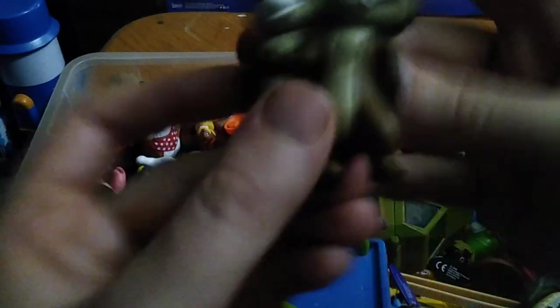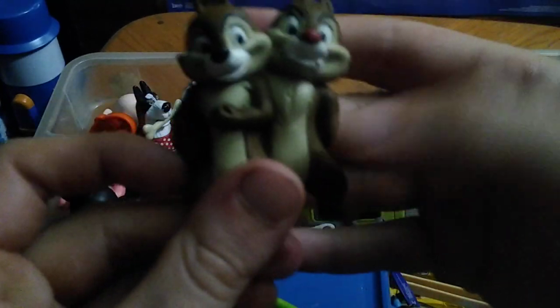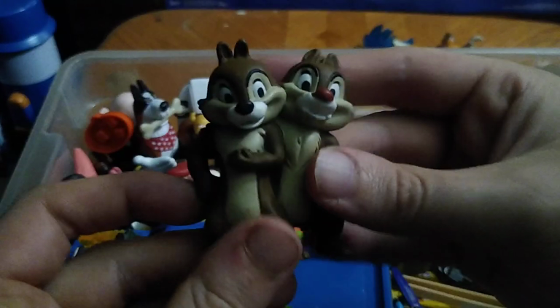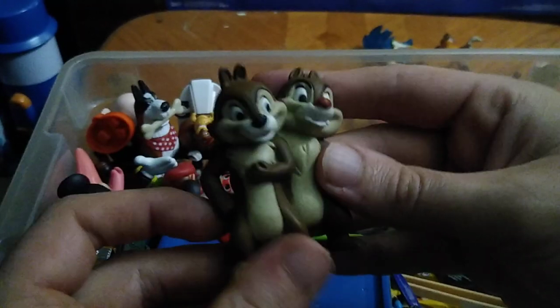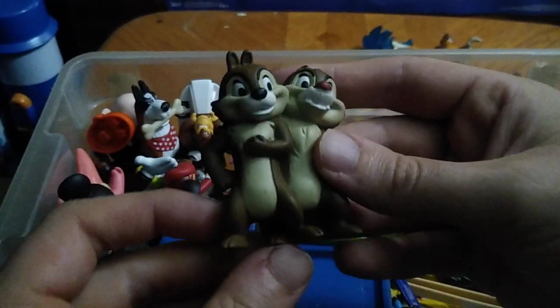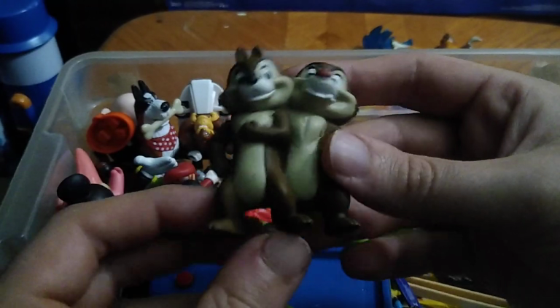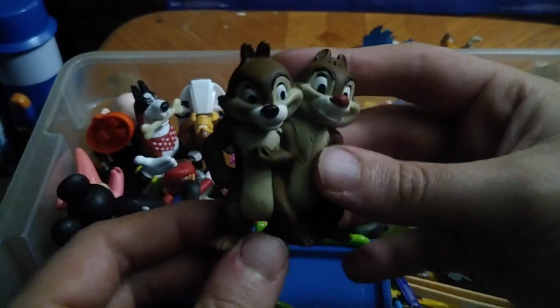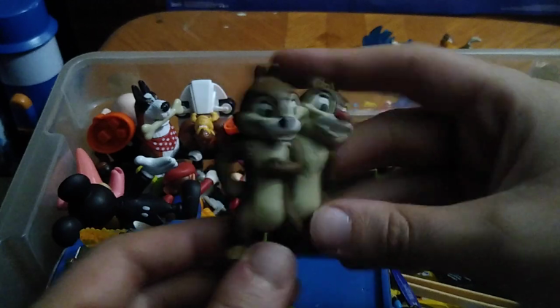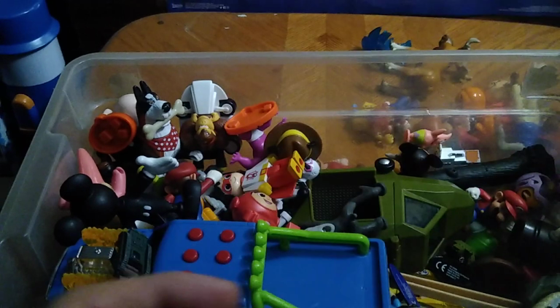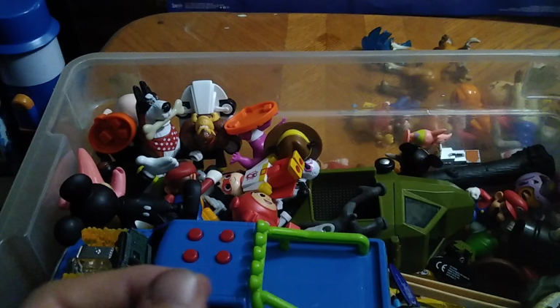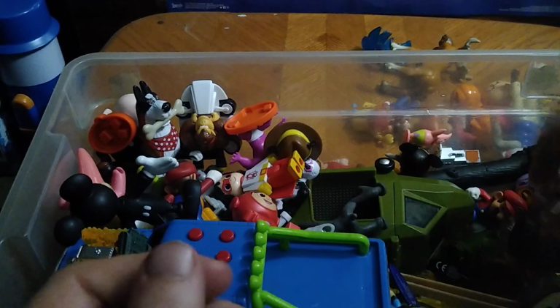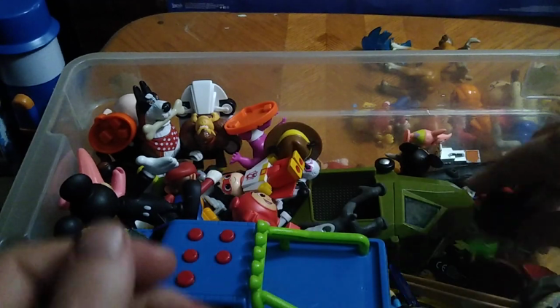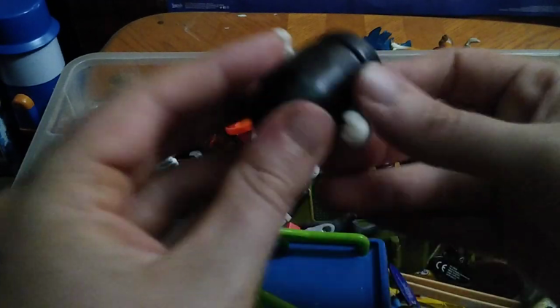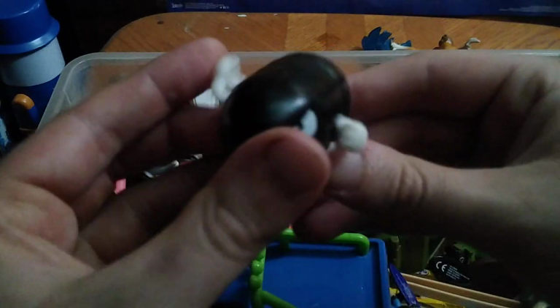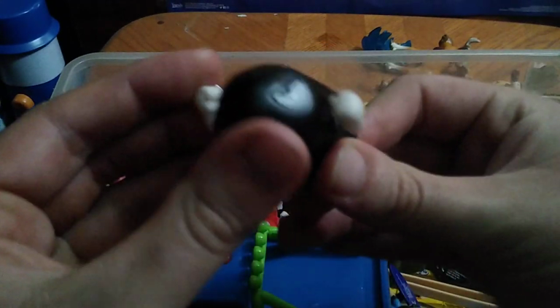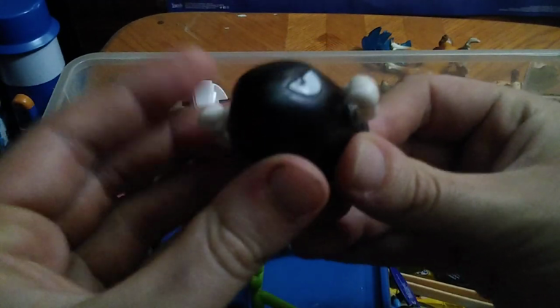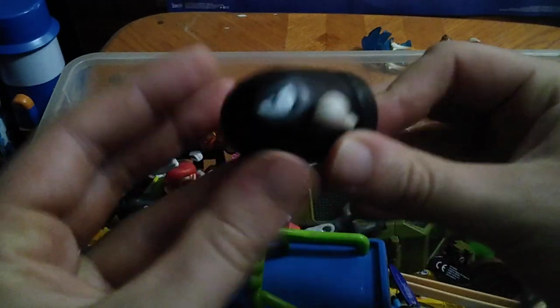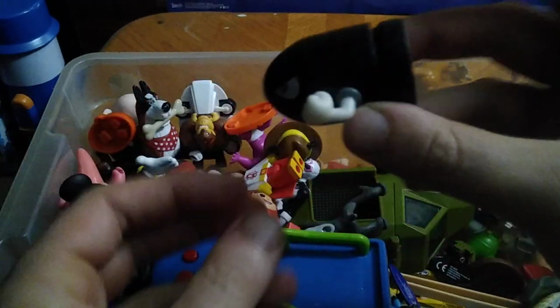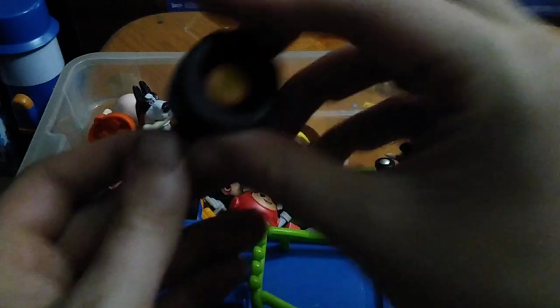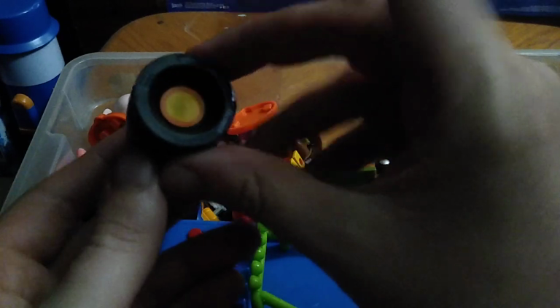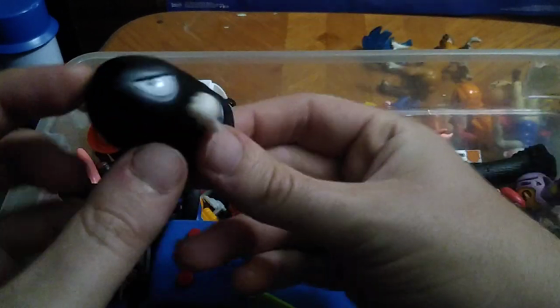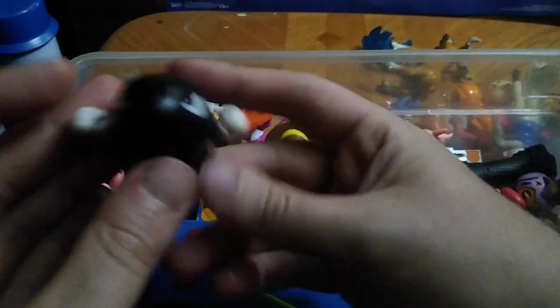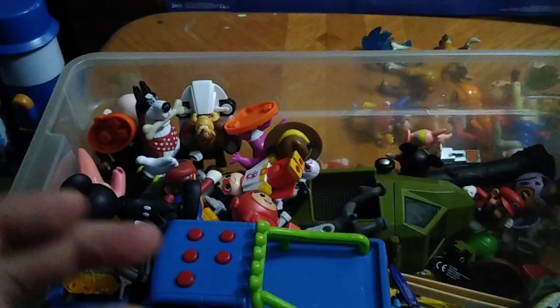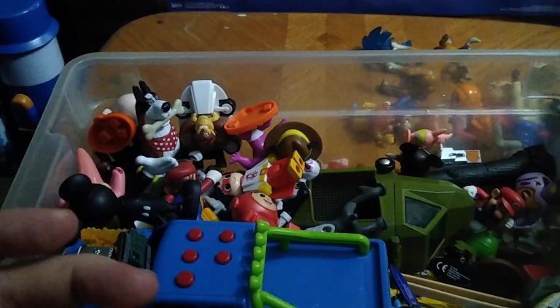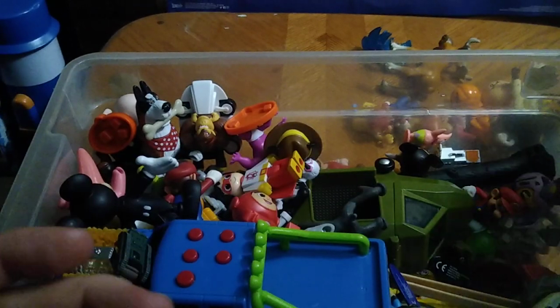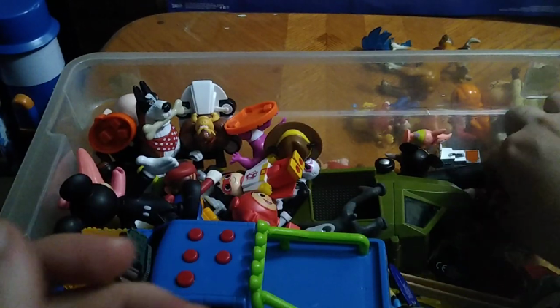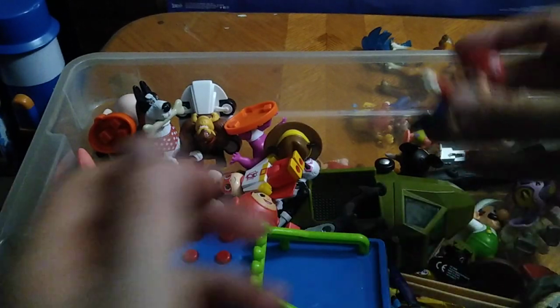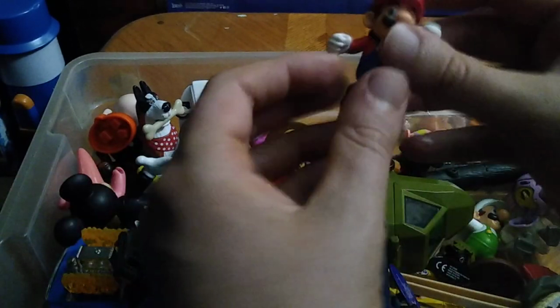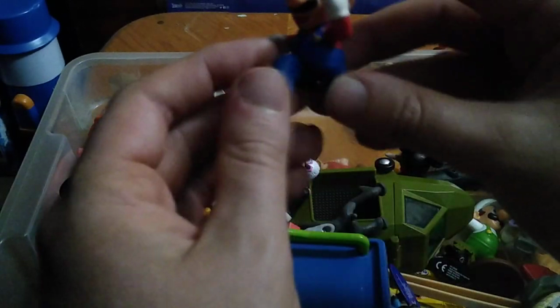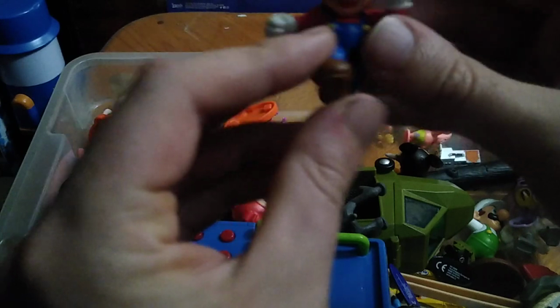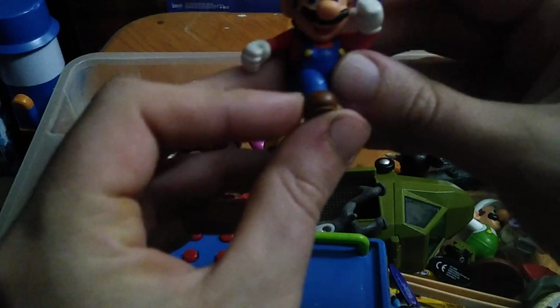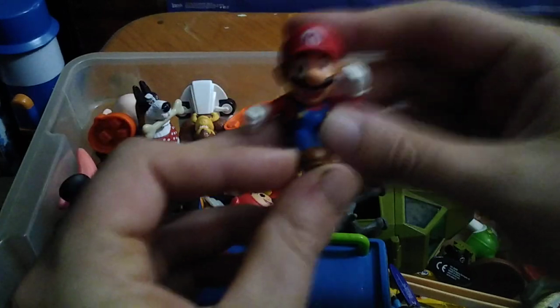We got a vintage Disney Chip 'n' Dale figure. We got the torpedo bullet guy — ready to blow away some enemies — or bullet guy, I don't know how to pronounce it. We got another Mario.